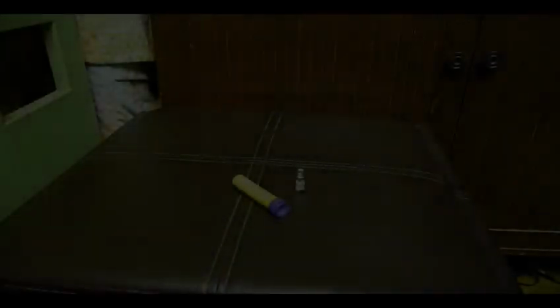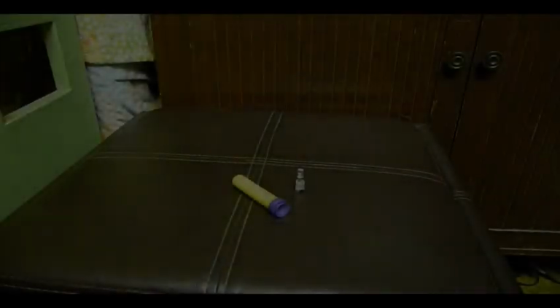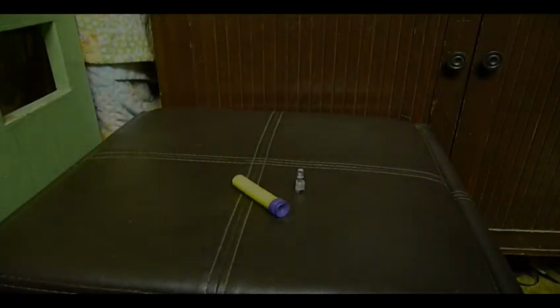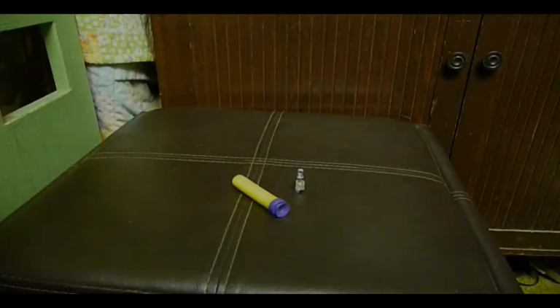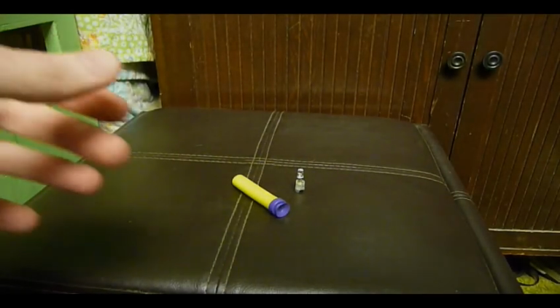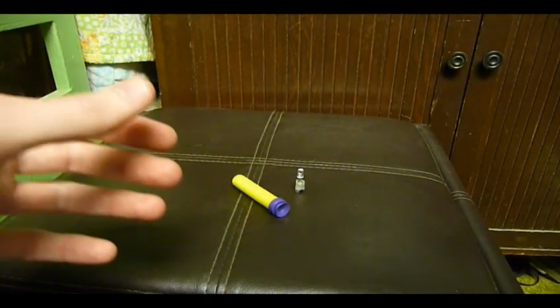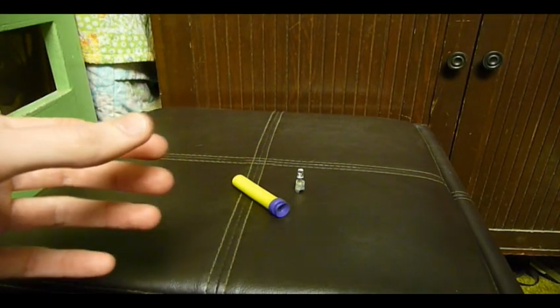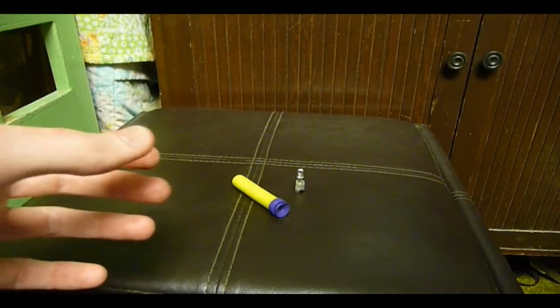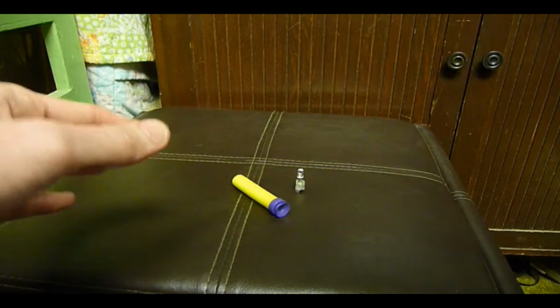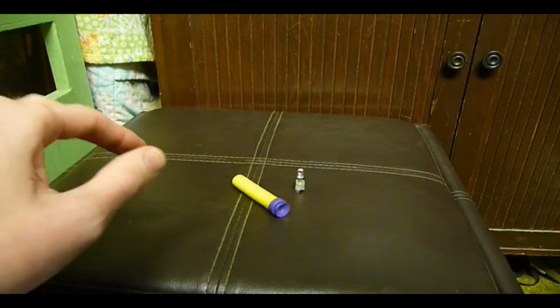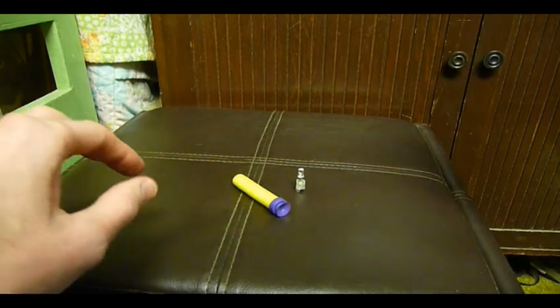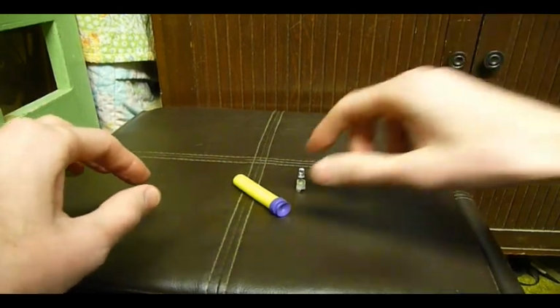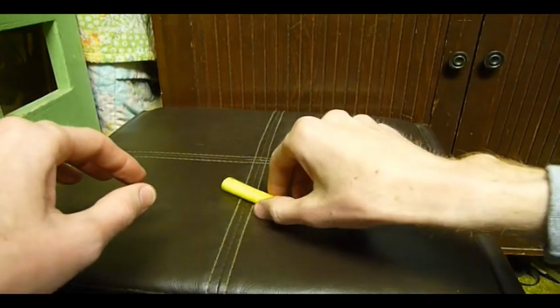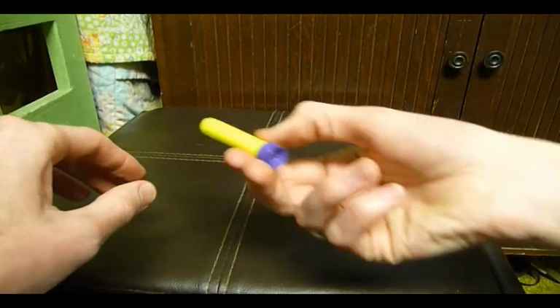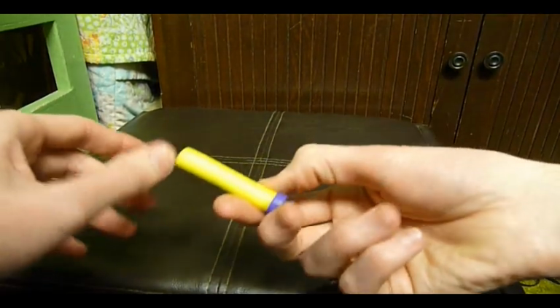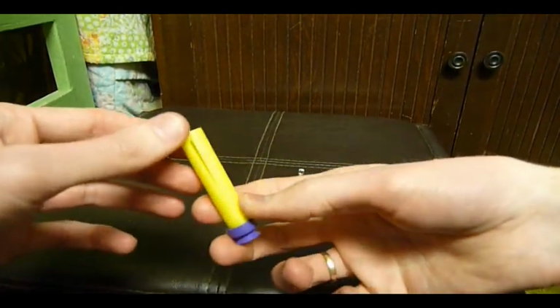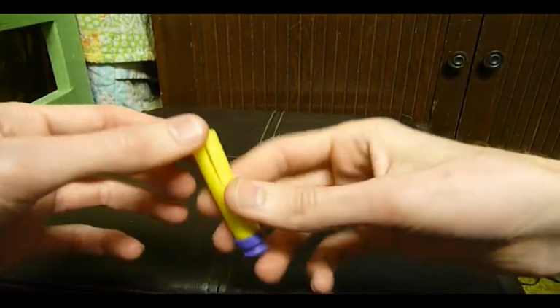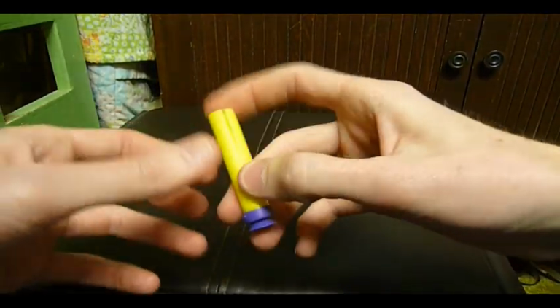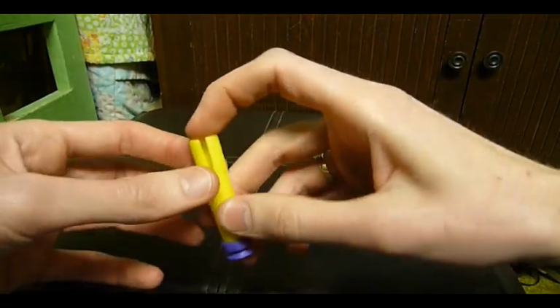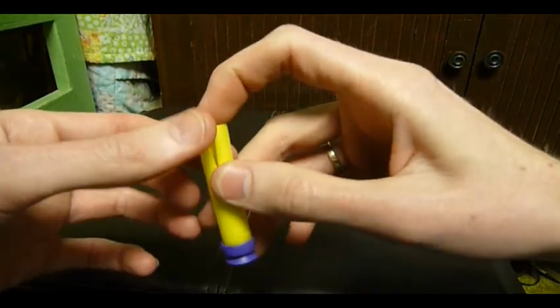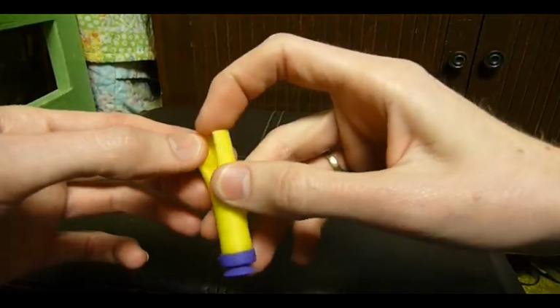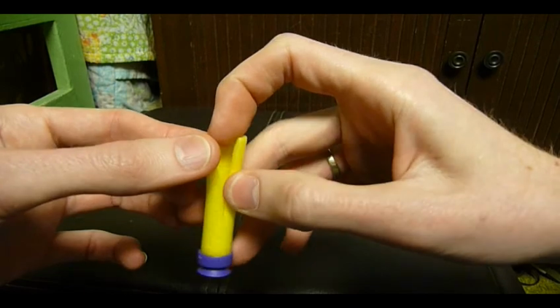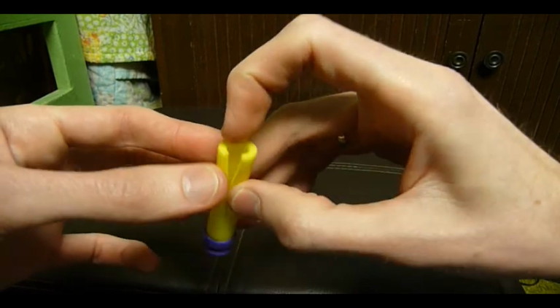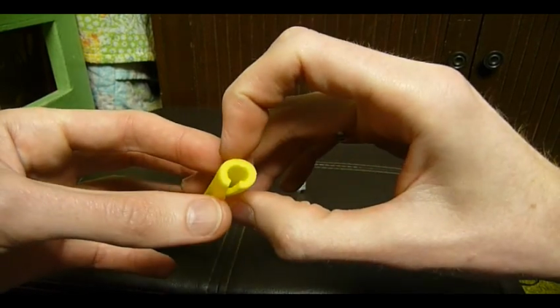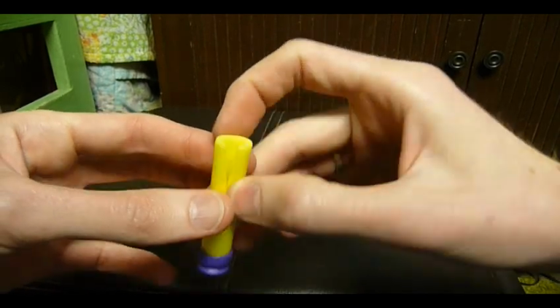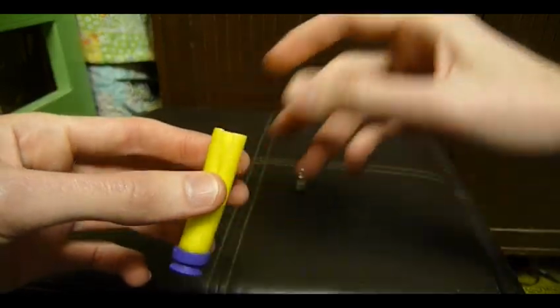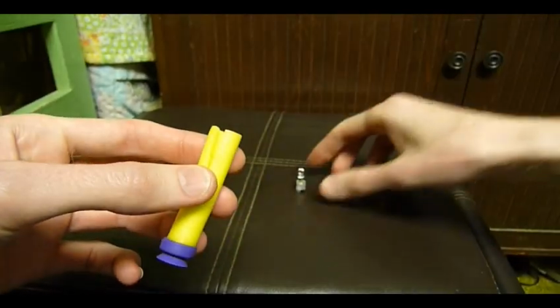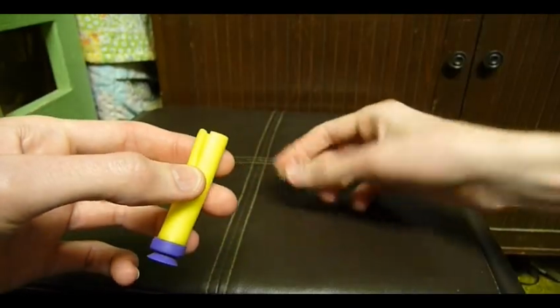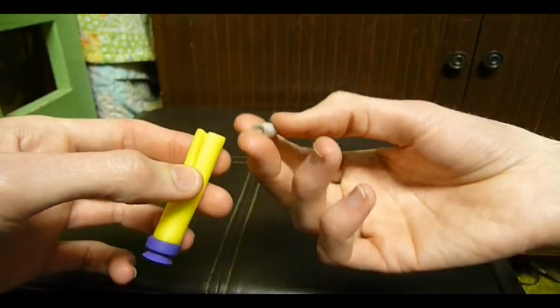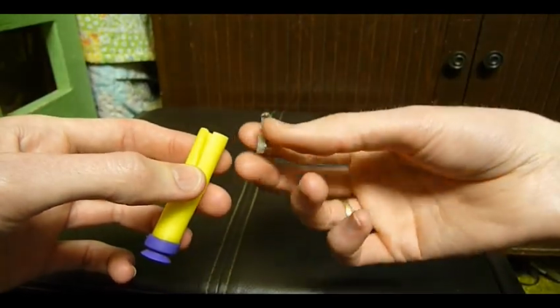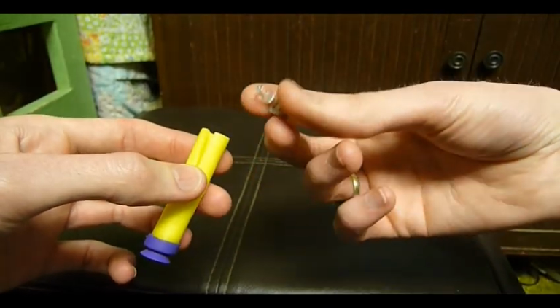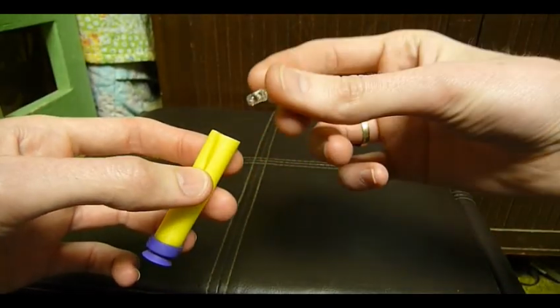Hey everybody, this is David. How's it going? I just wanted to give kind of an update on the whole Nerf LED project — it started a few years back. For those who don't remember, it went something like this.